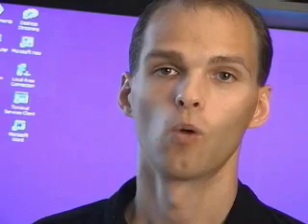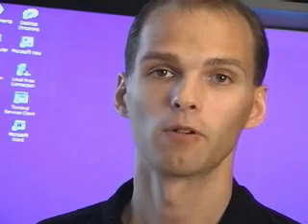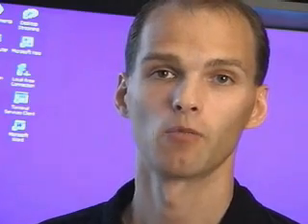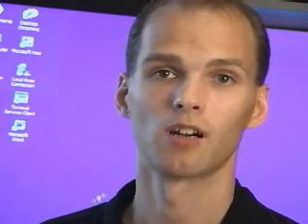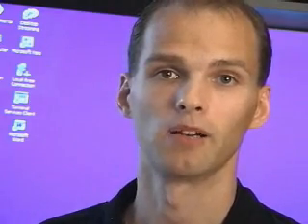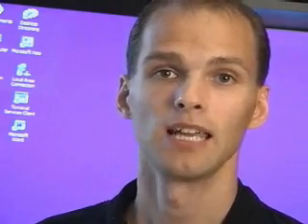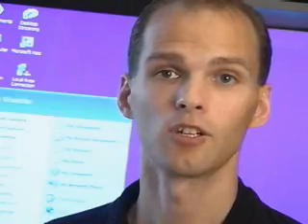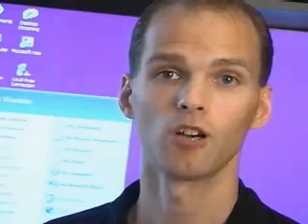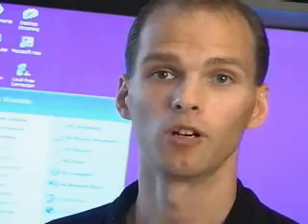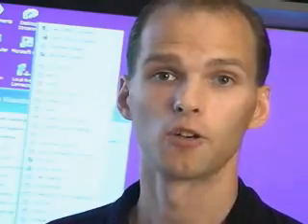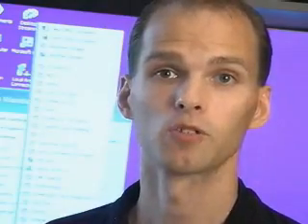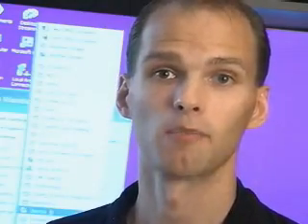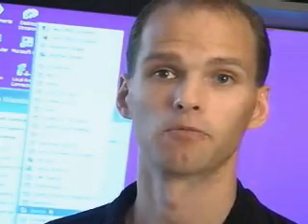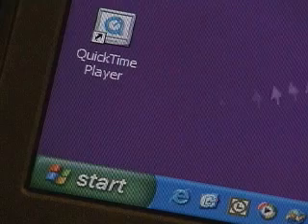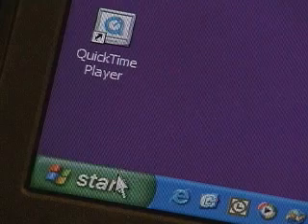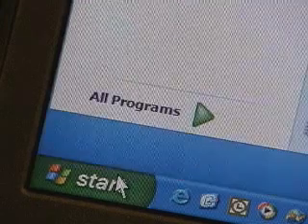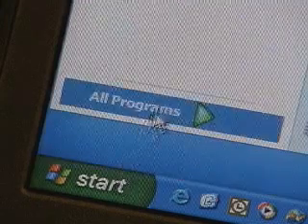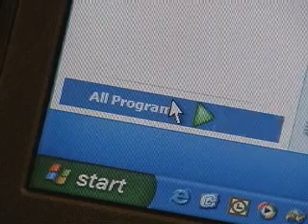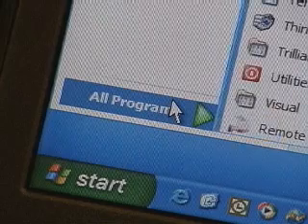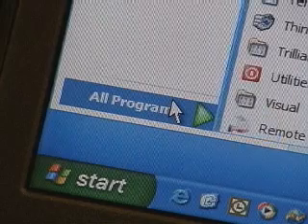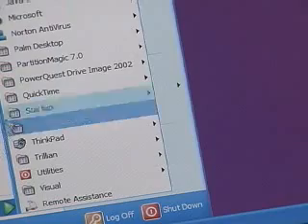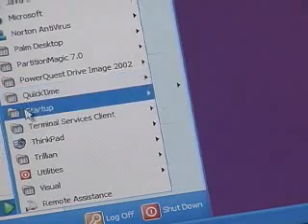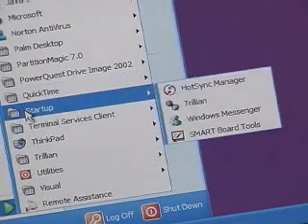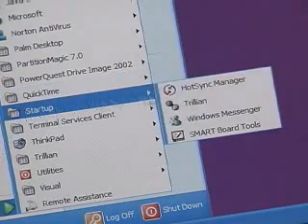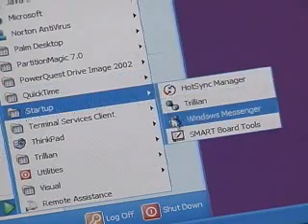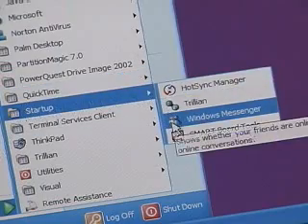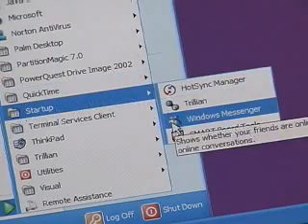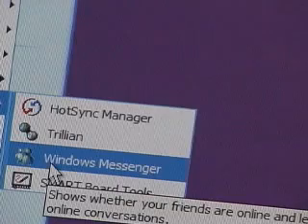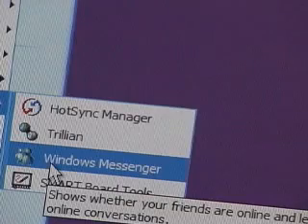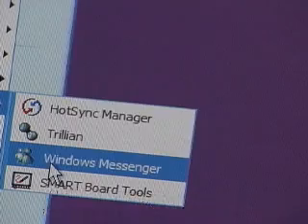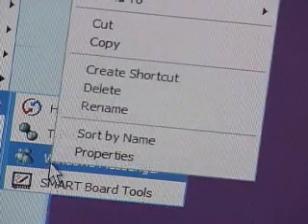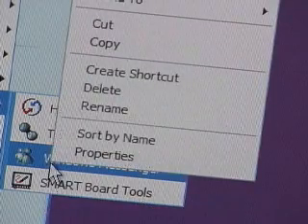One way to remove unwanted start-up items is to look in your Start folder under your Windows Start menu. Click Start, go to Programs, then the Start-up folder. Right-click on the icon for the item you want to remove and choose Delete.